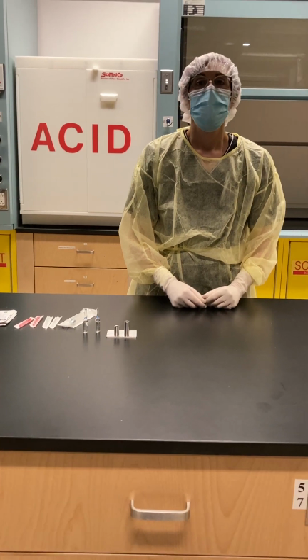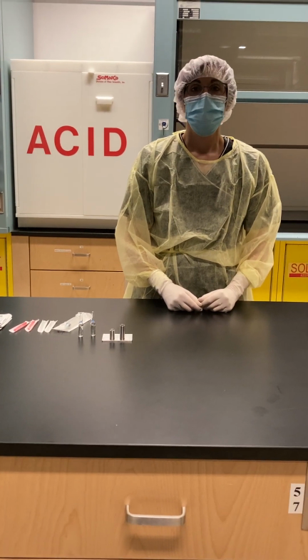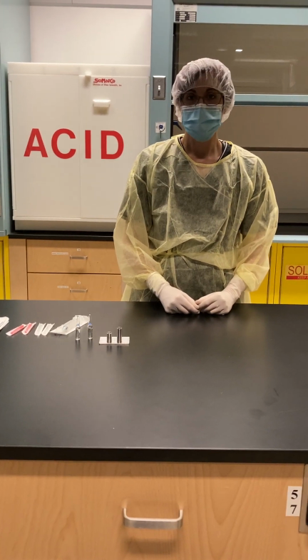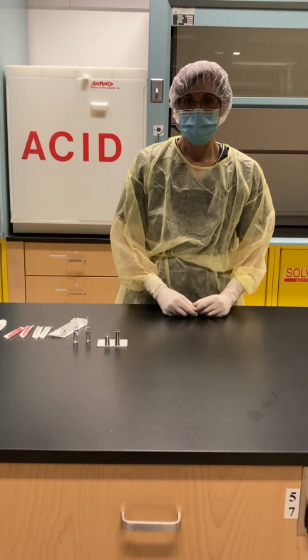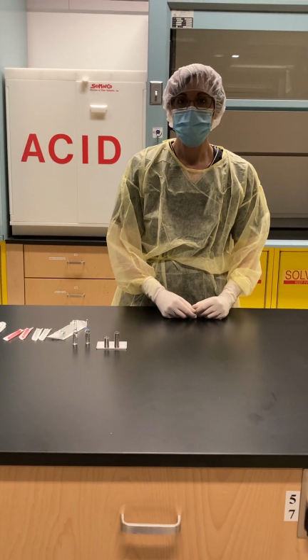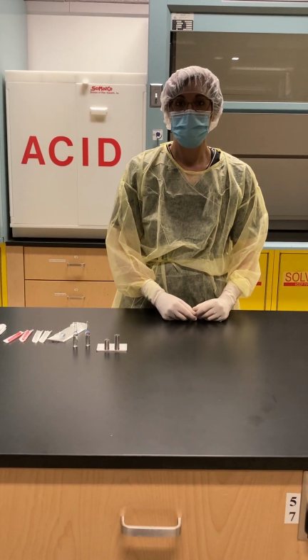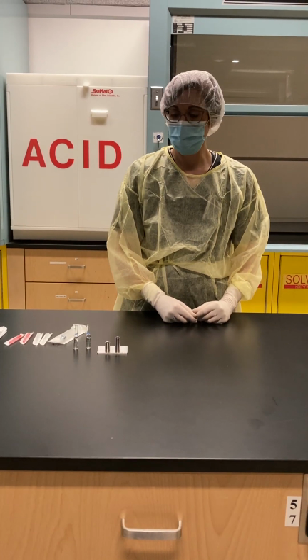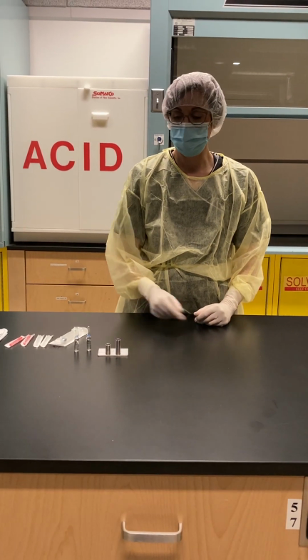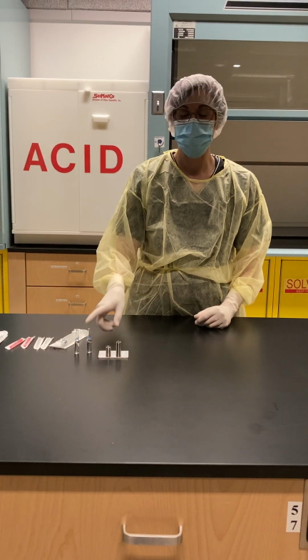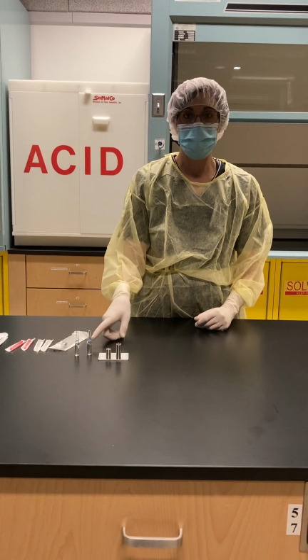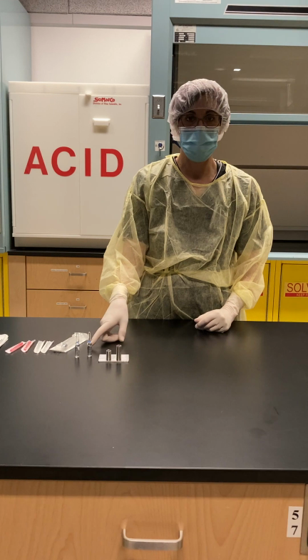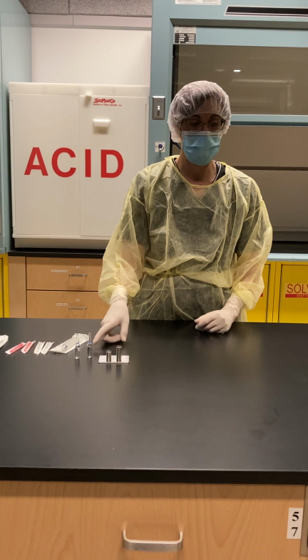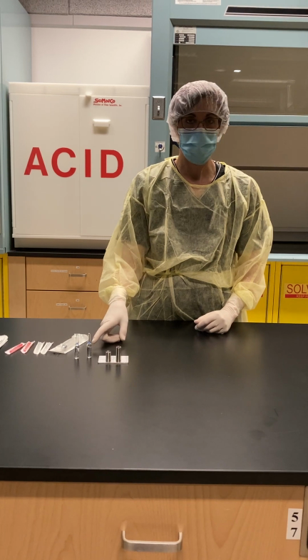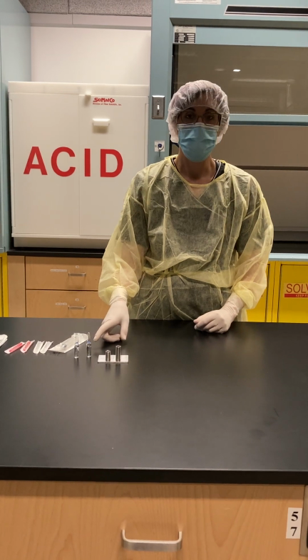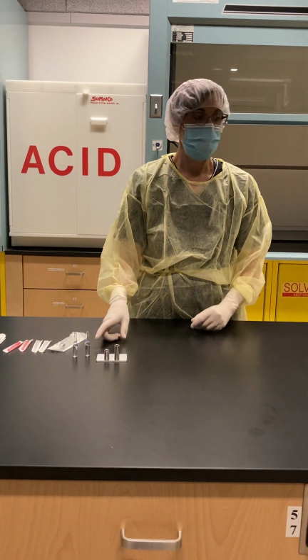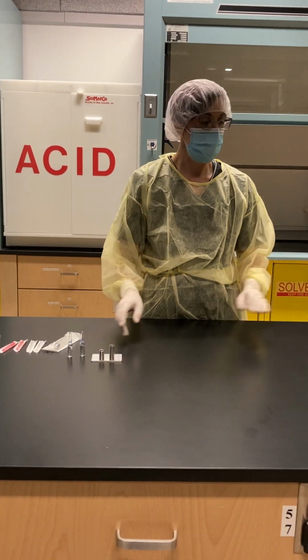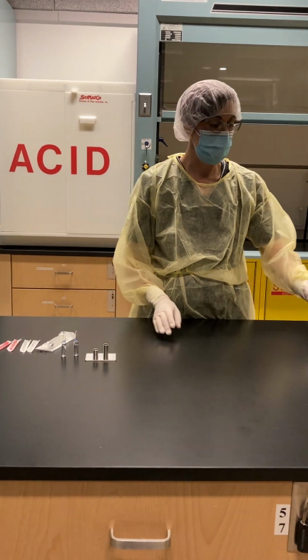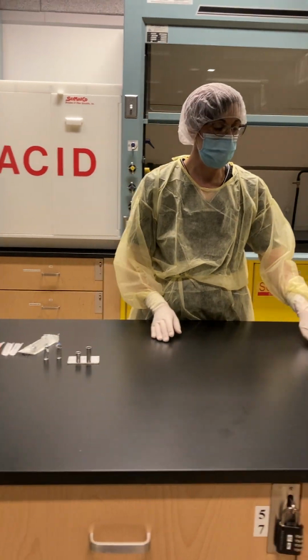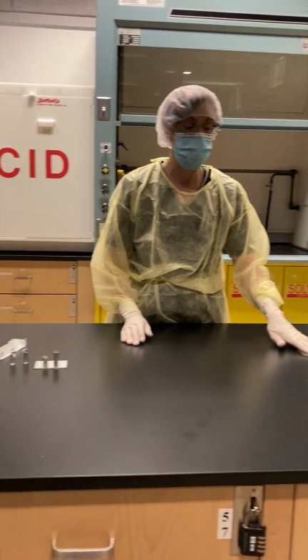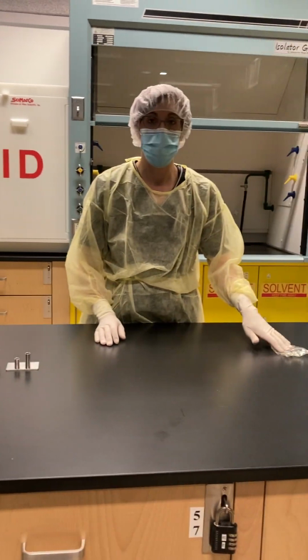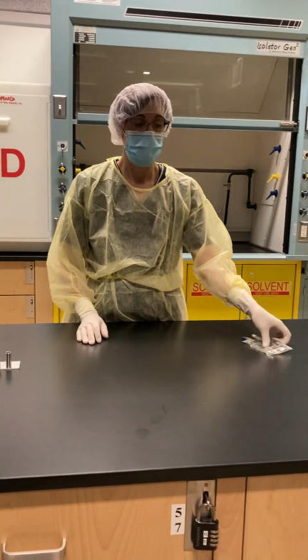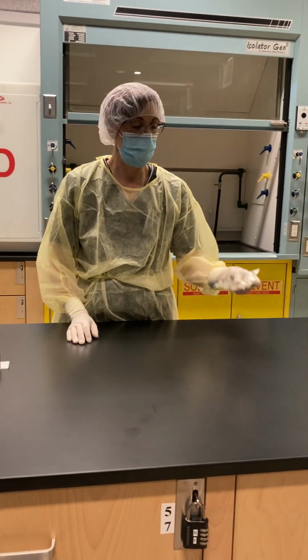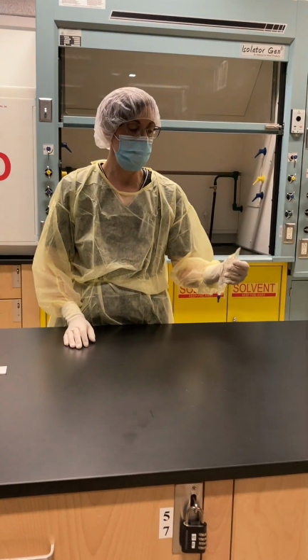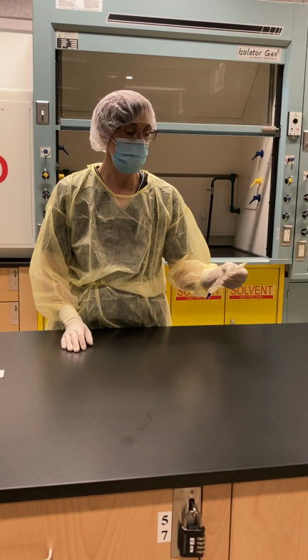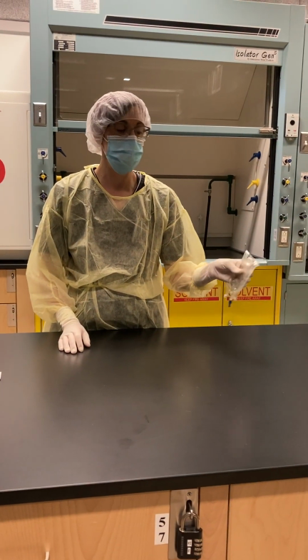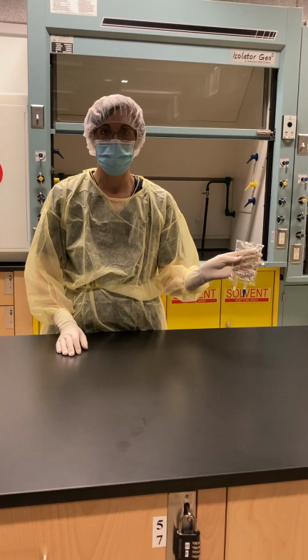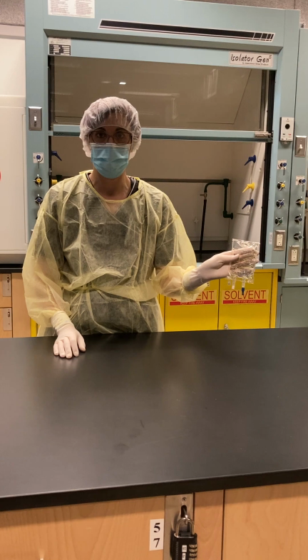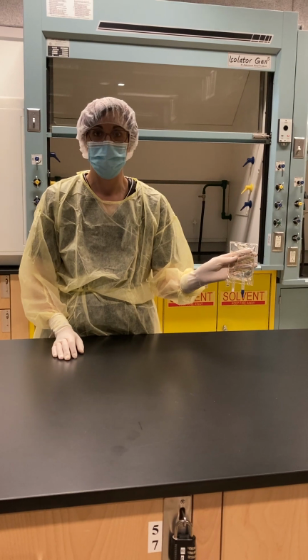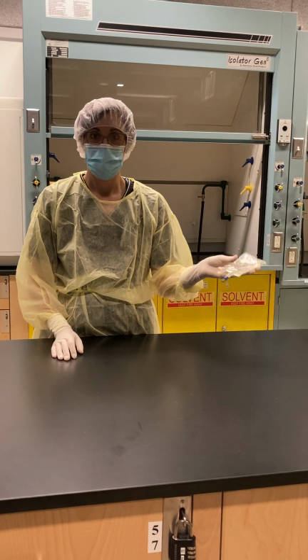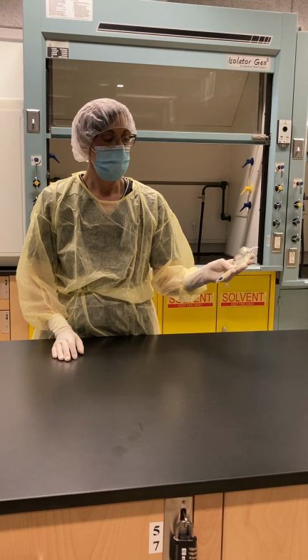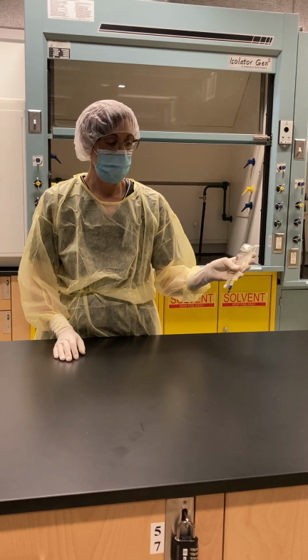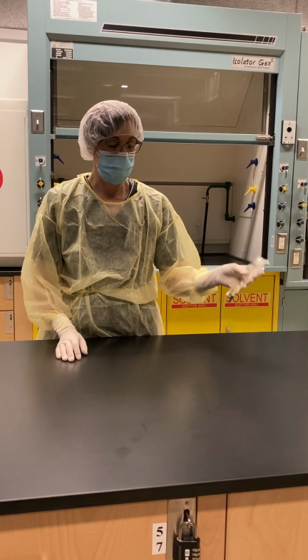For this lesson we are going to practice drawing off from an ampoule and then injecting into a 100 ml sodium chloride mini-bag.